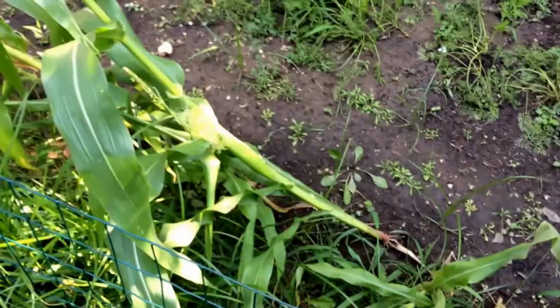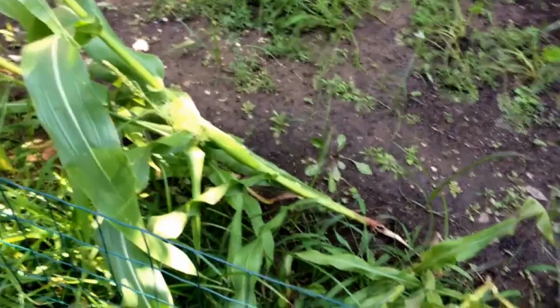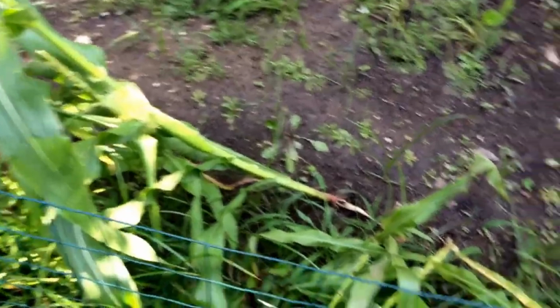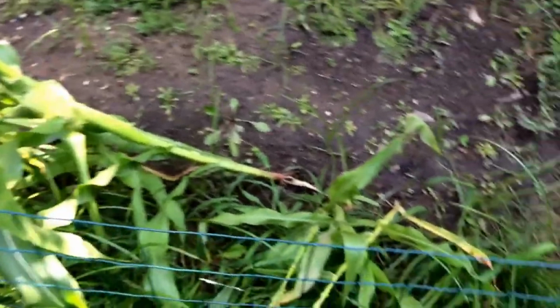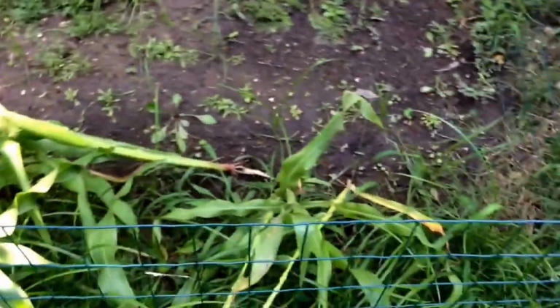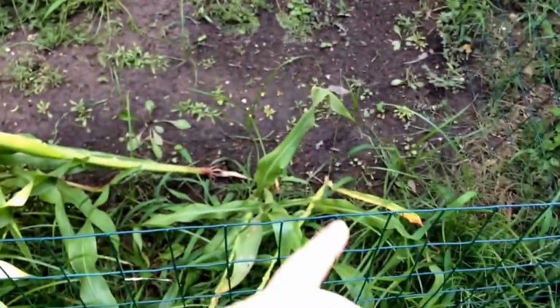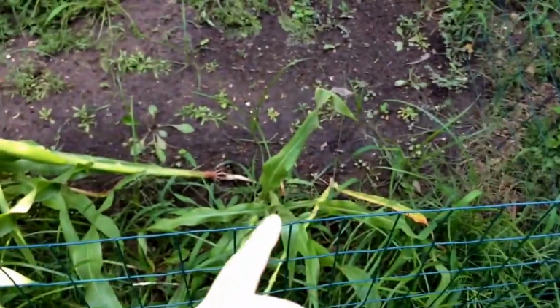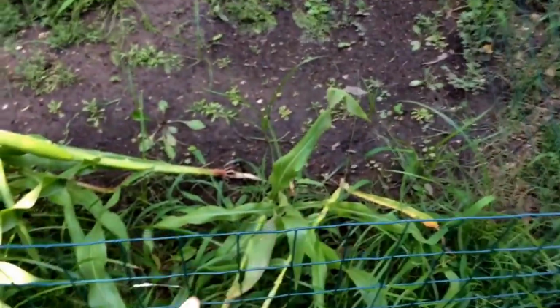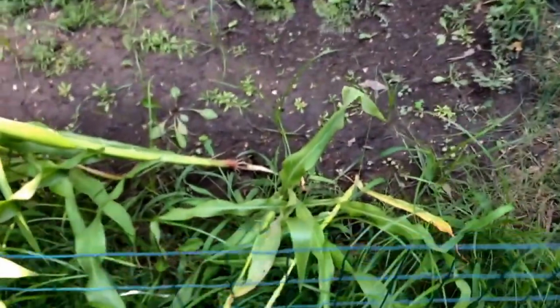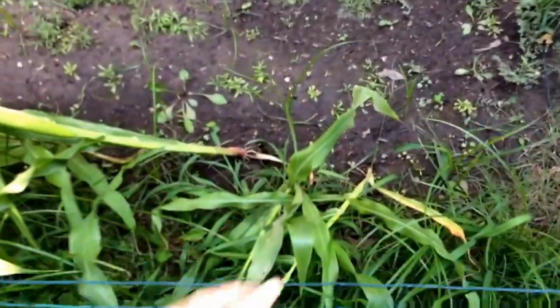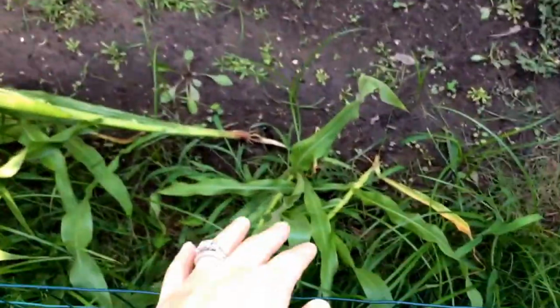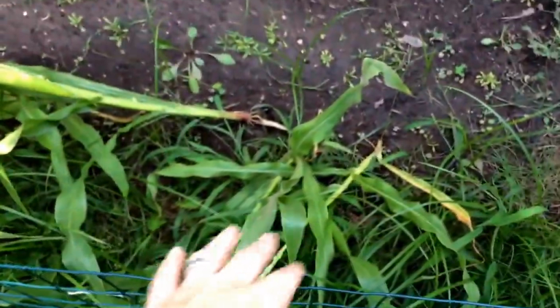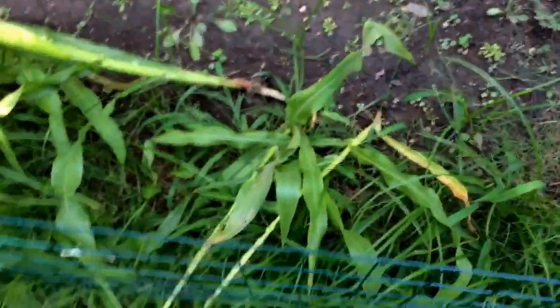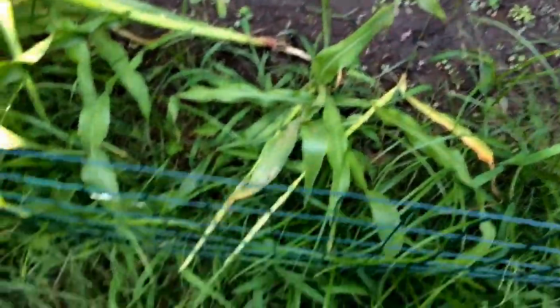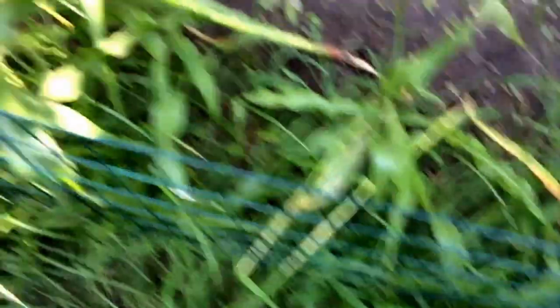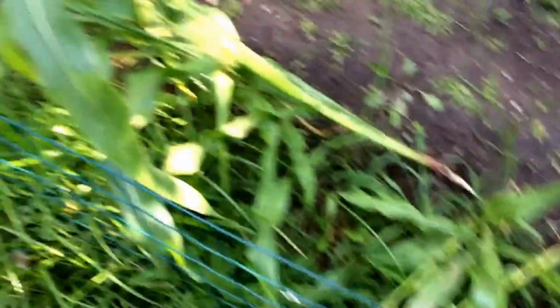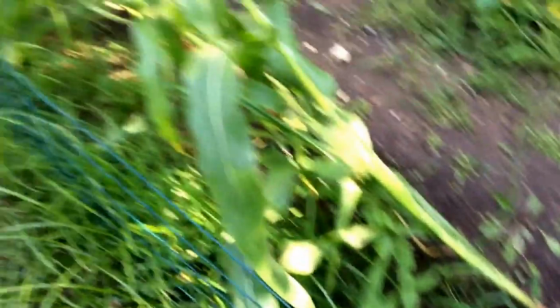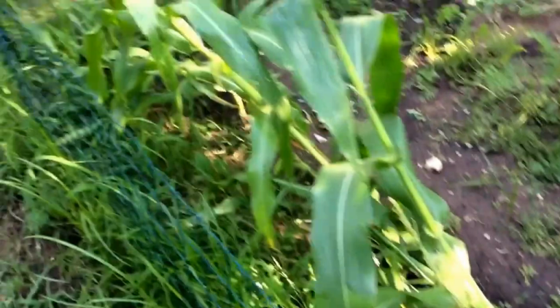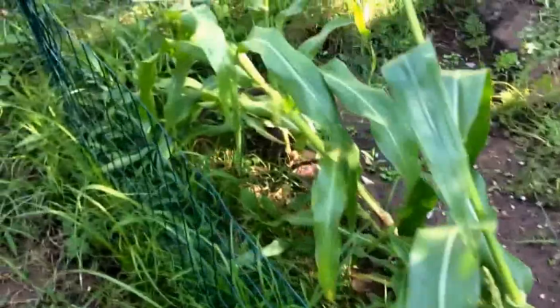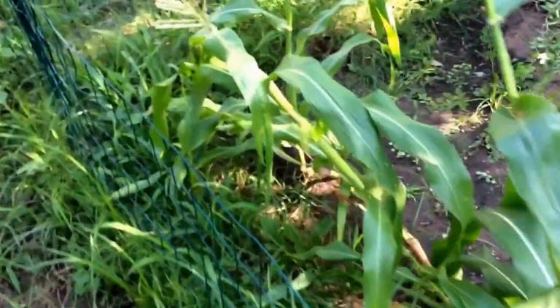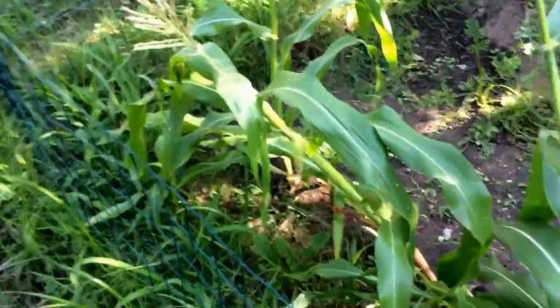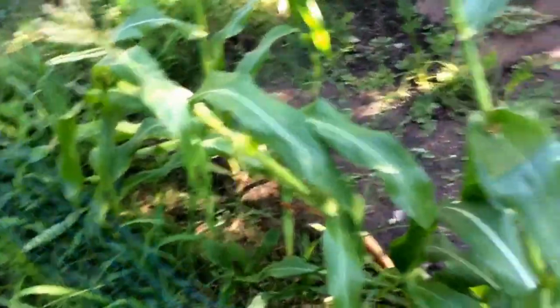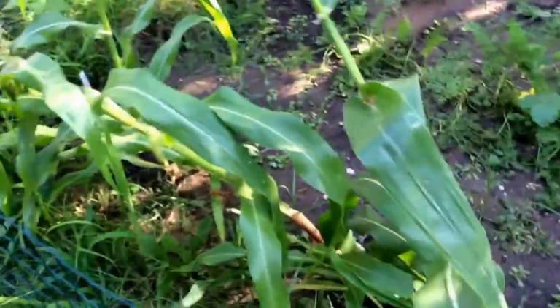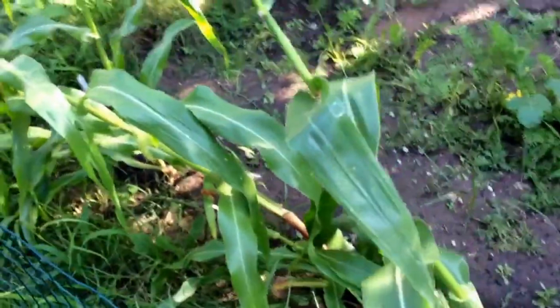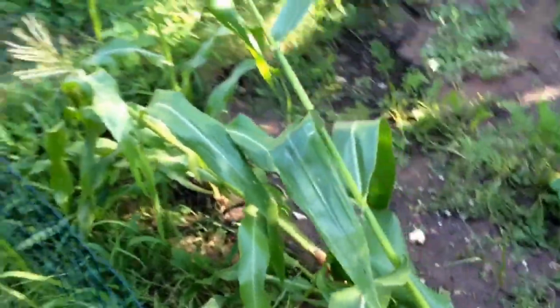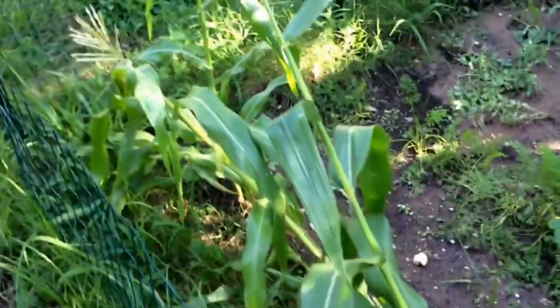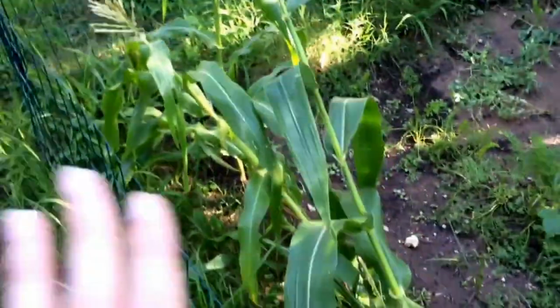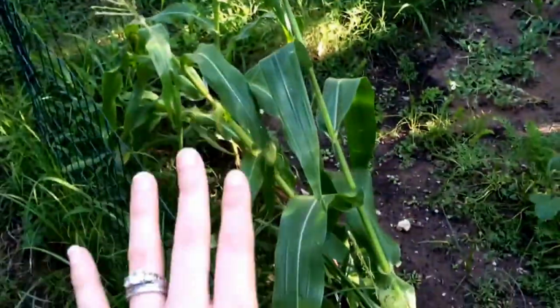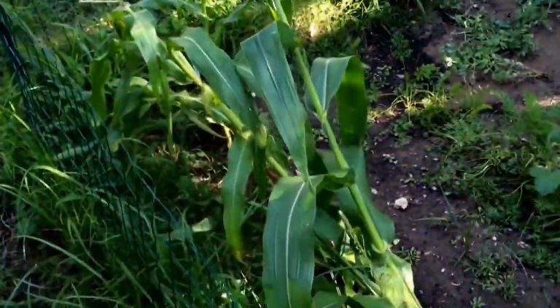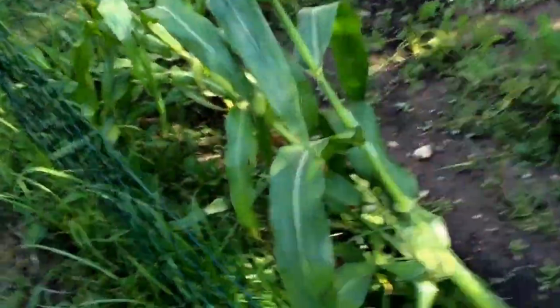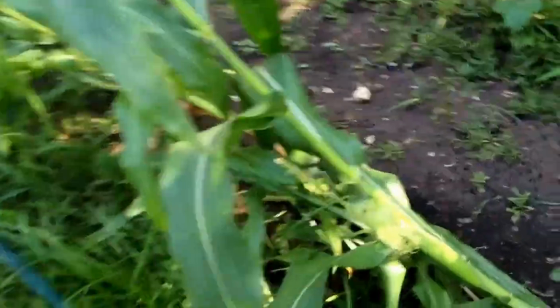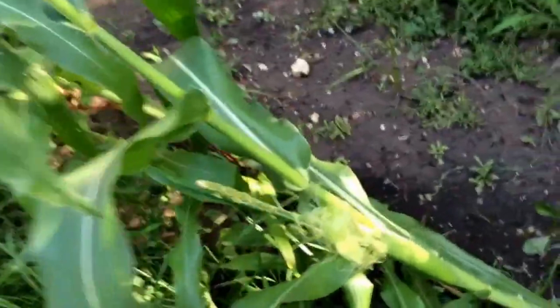We had a storm last night, early morning, and some of the corn got knocked down. I'm pretty disappointed with that. However, I've never seen corn grow in person so I'm pretty excited.